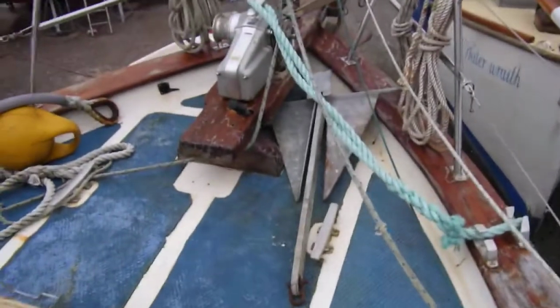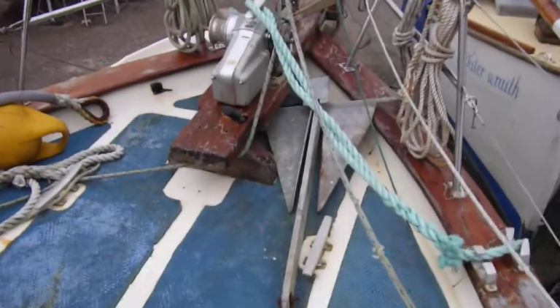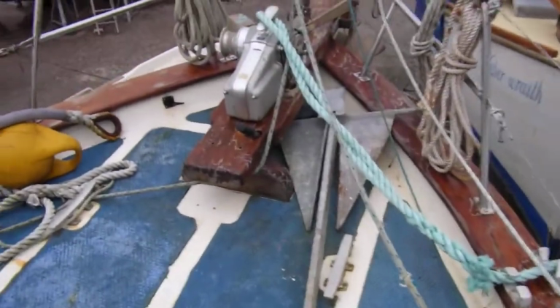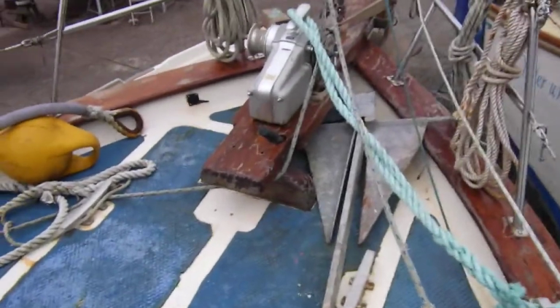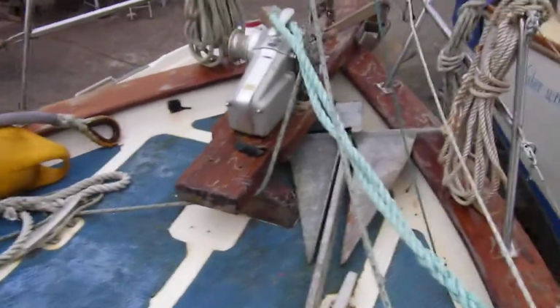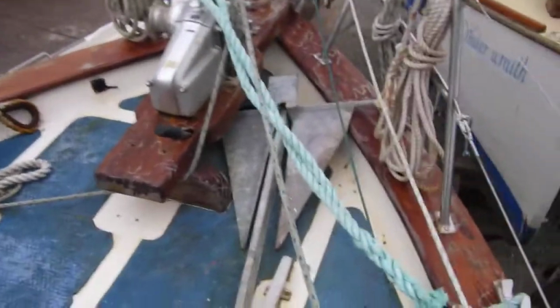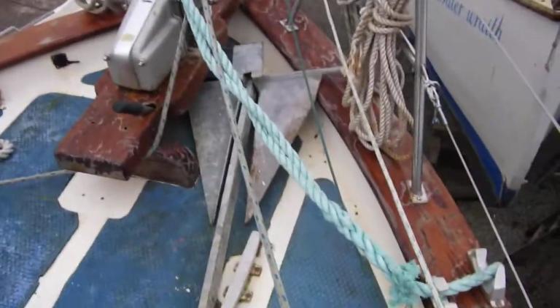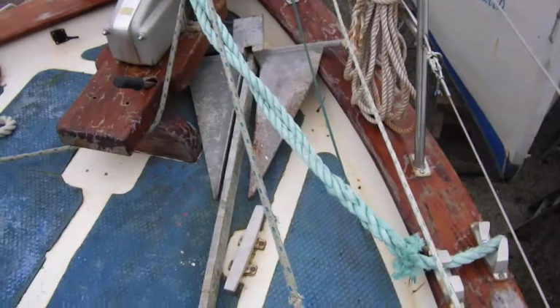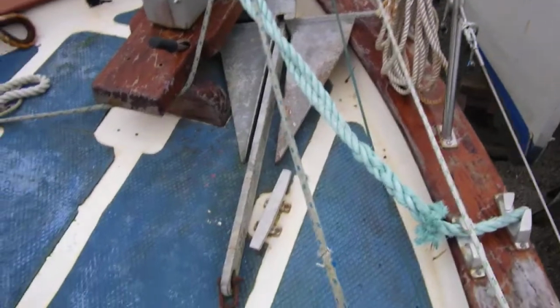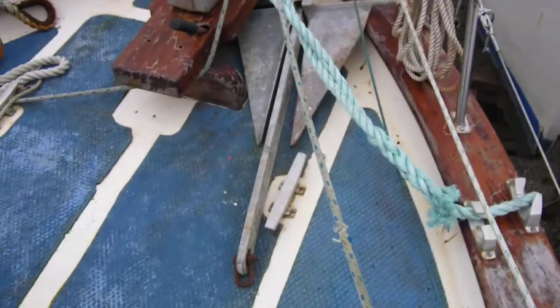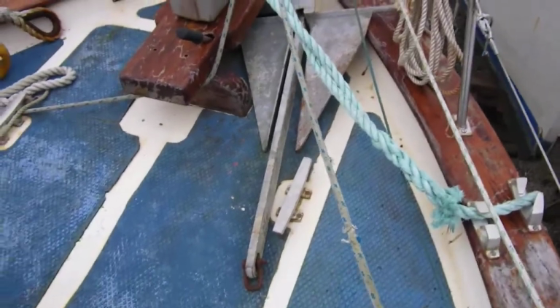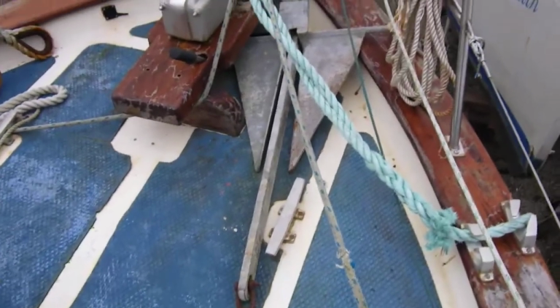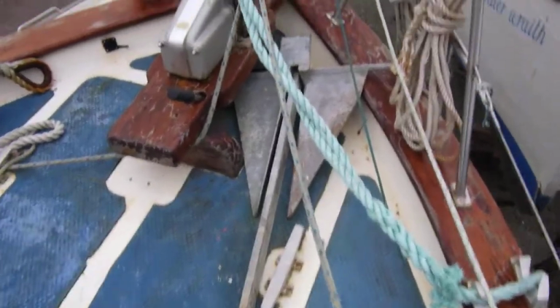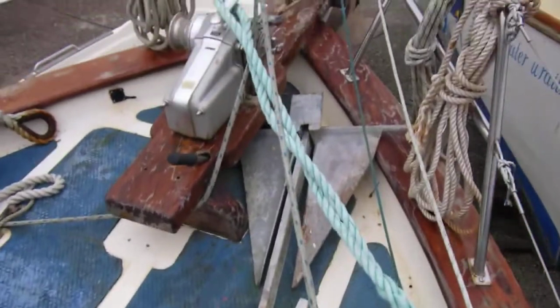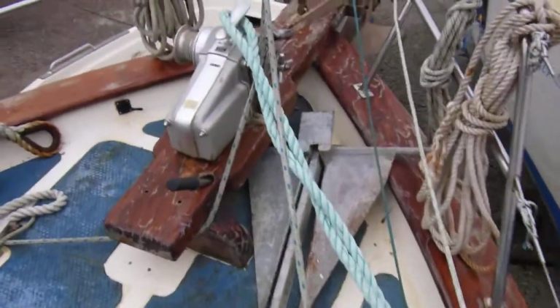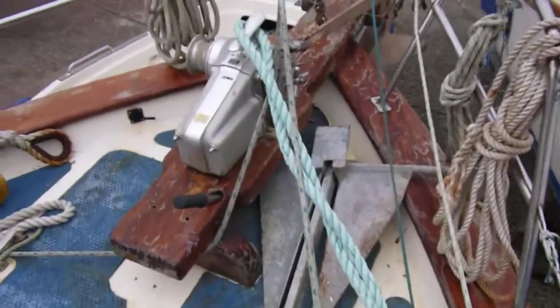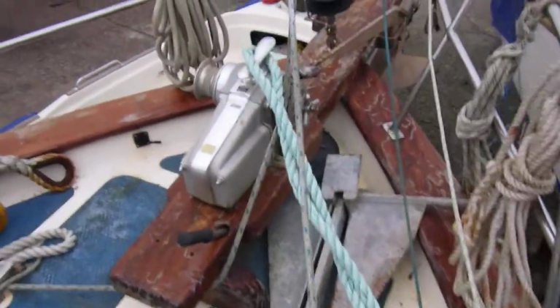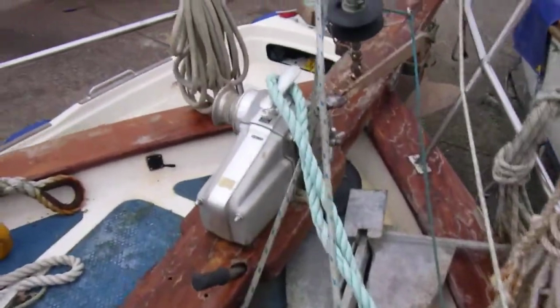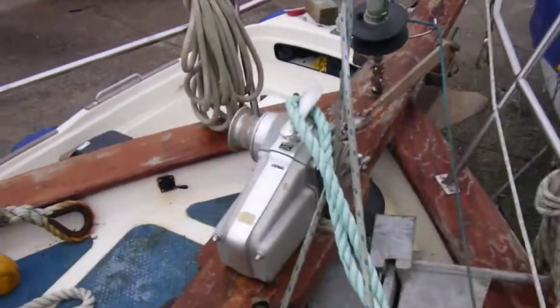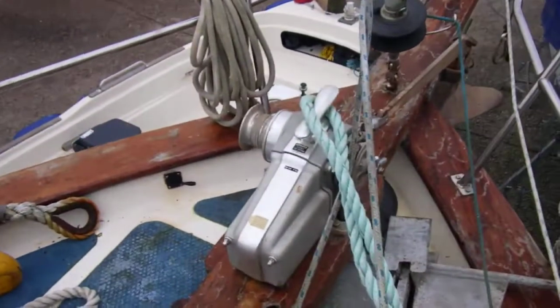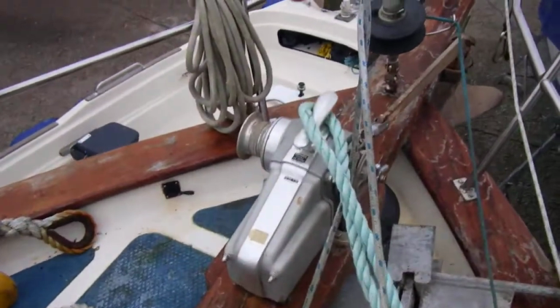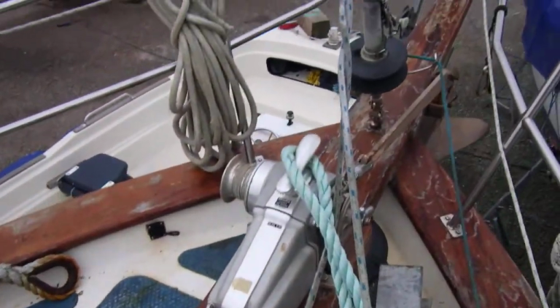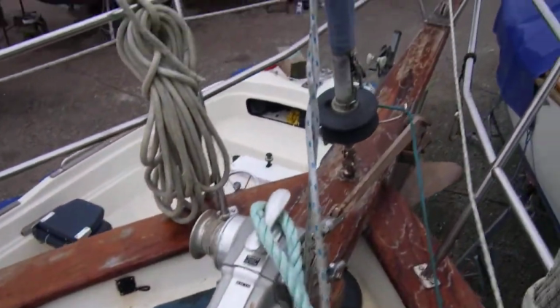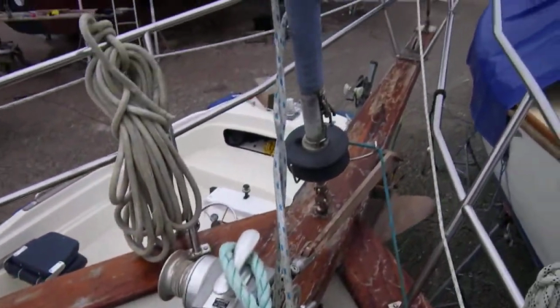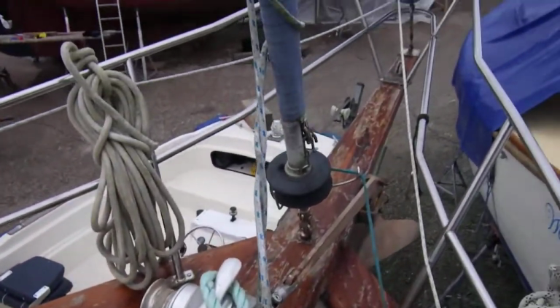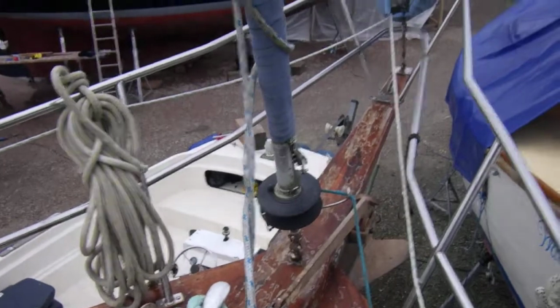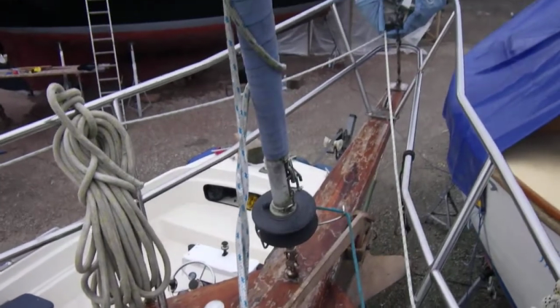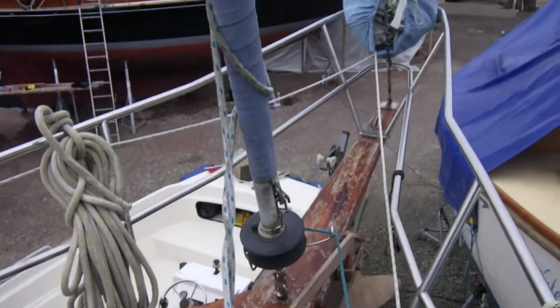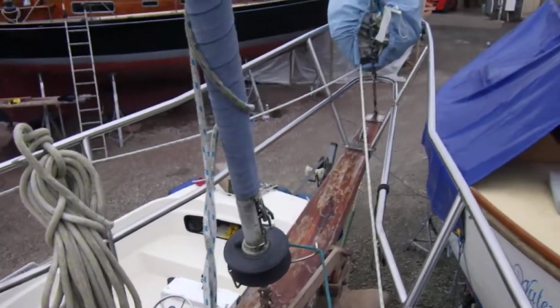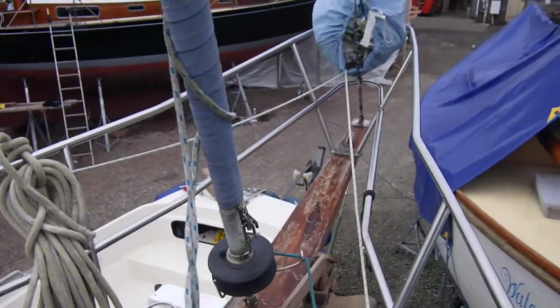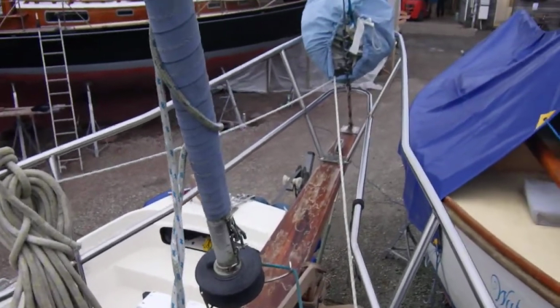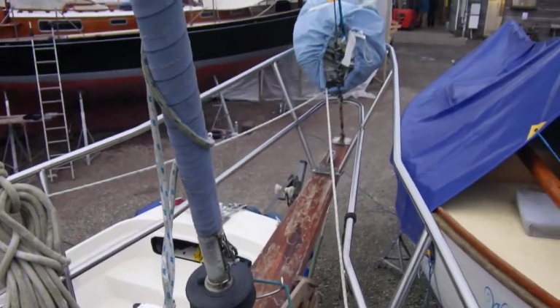Onto the foredeck now. You can see the anchor stowed, there's an electric windlass, furling gear, and bow spirit.